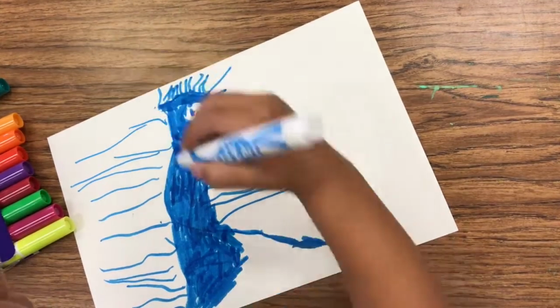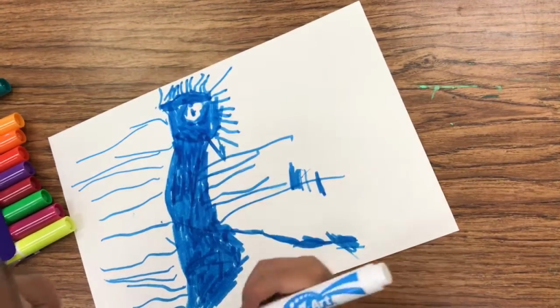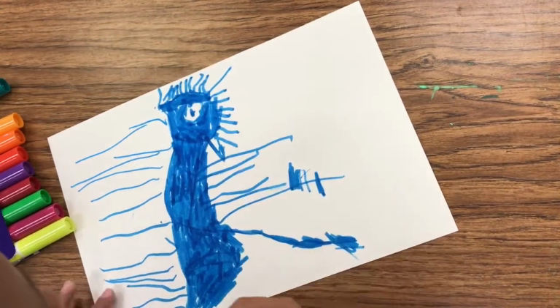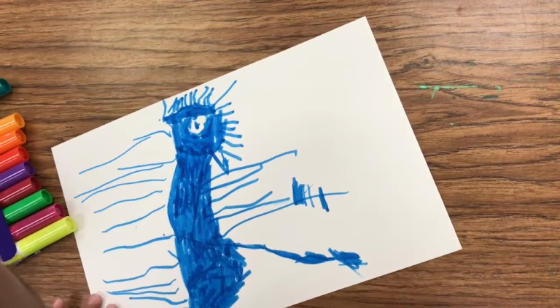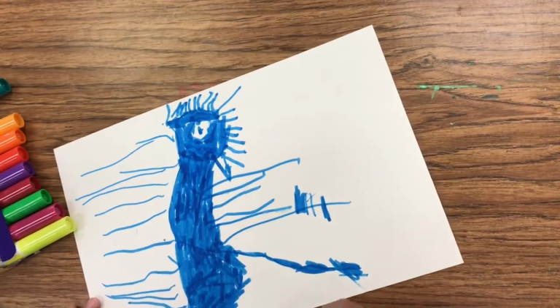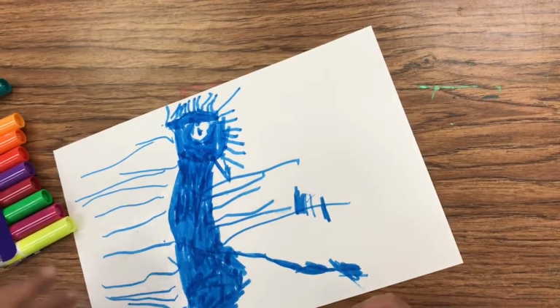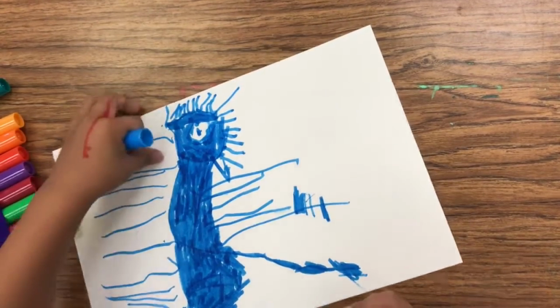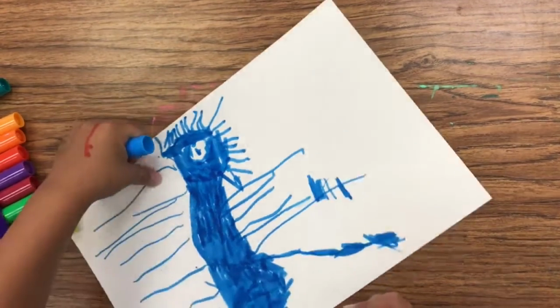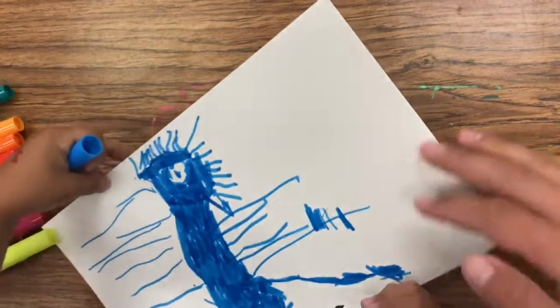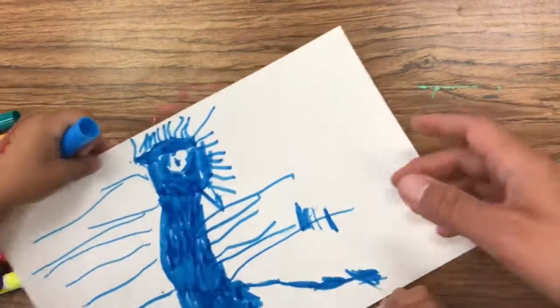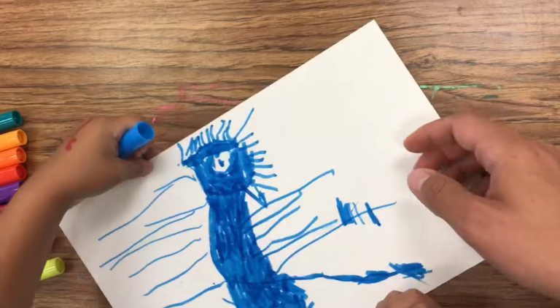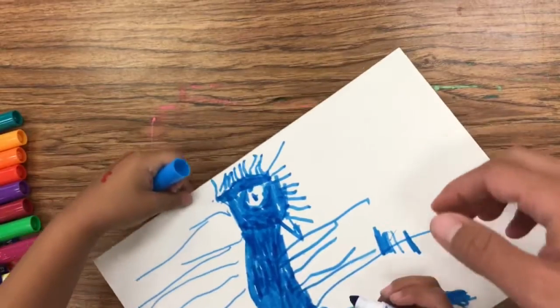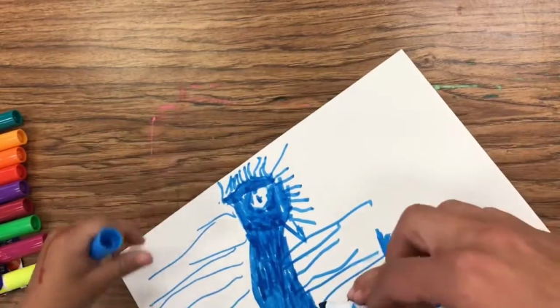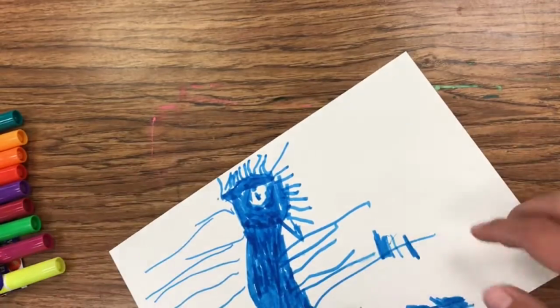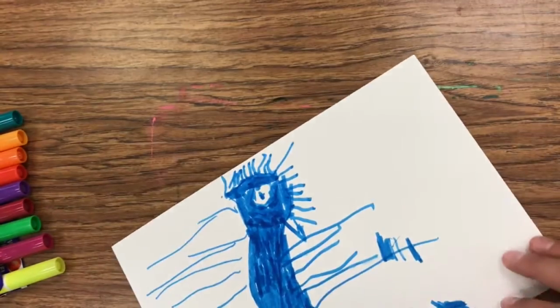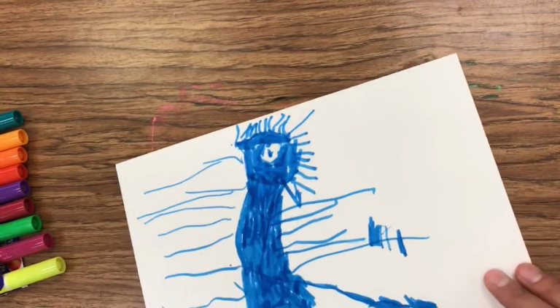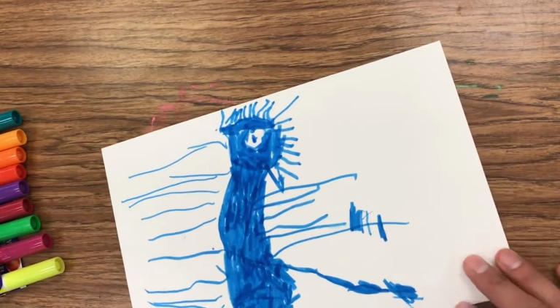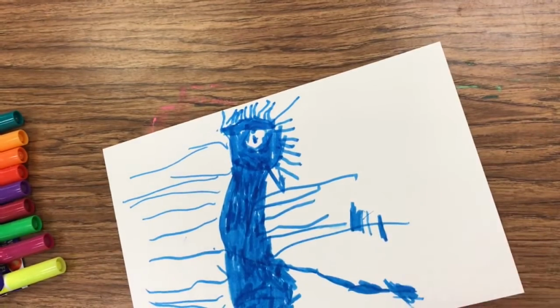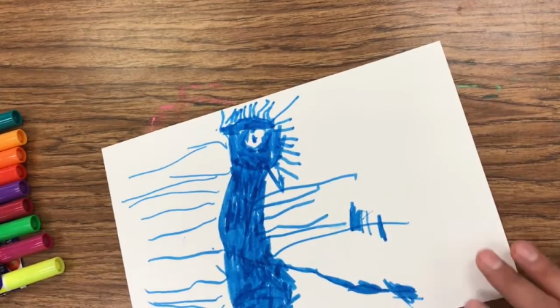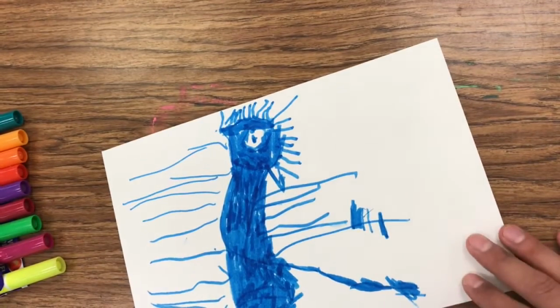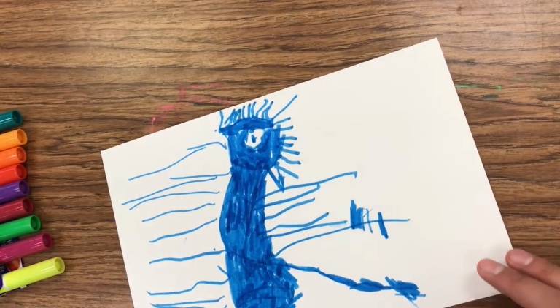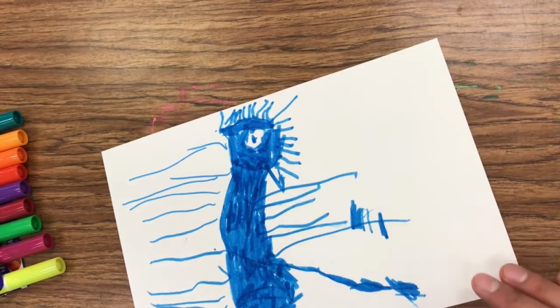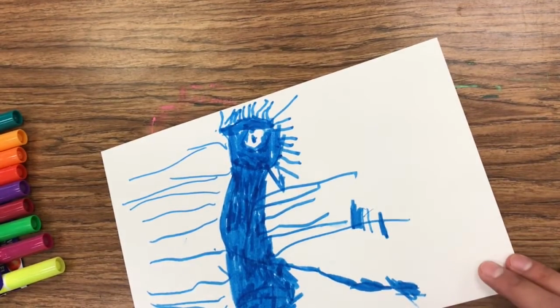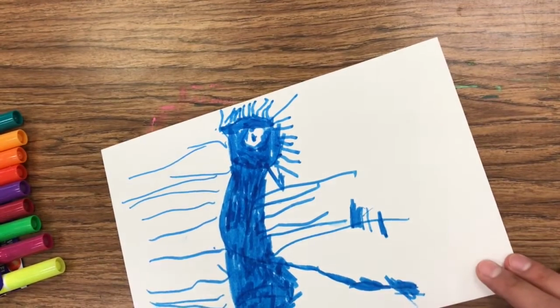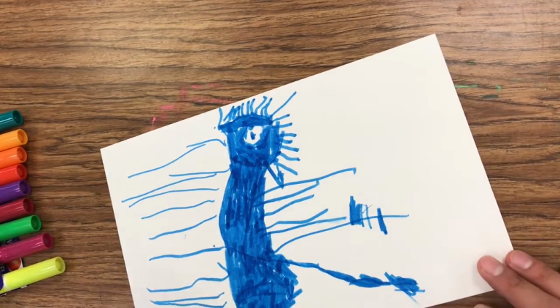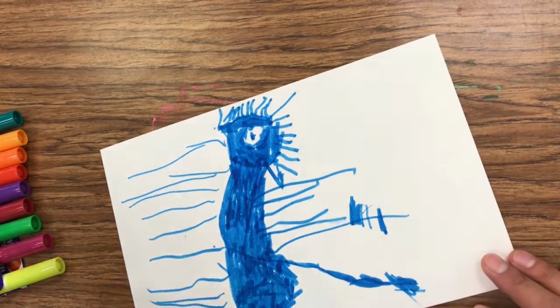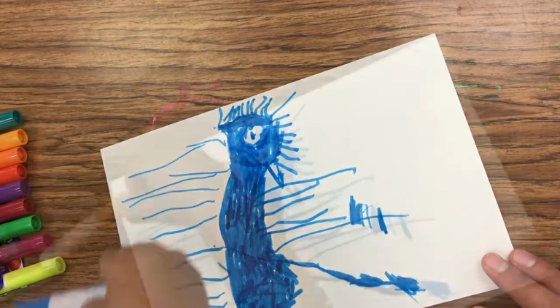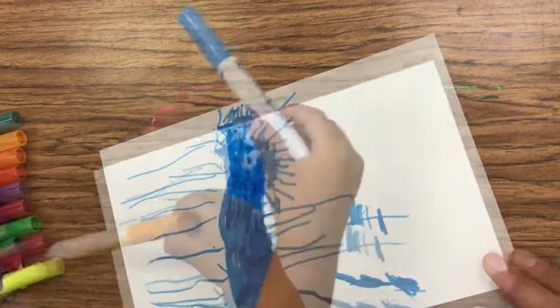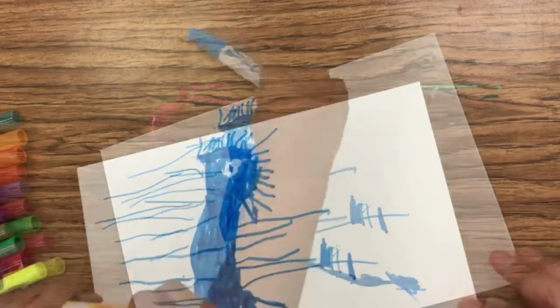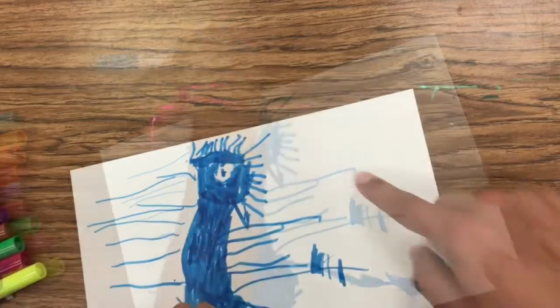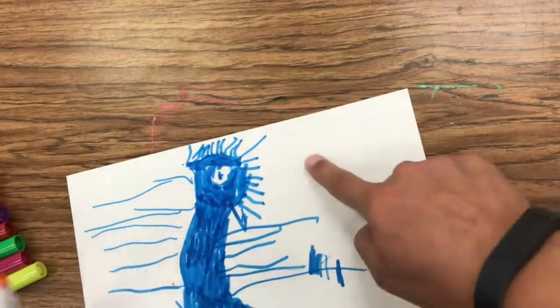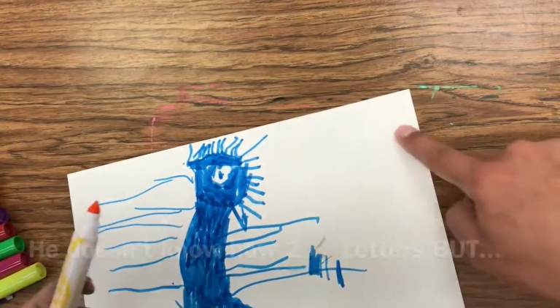Are you done with that? Yeah. Can you pick a different color and write your name, so I know it's Connor's? Orange. Put it up here.